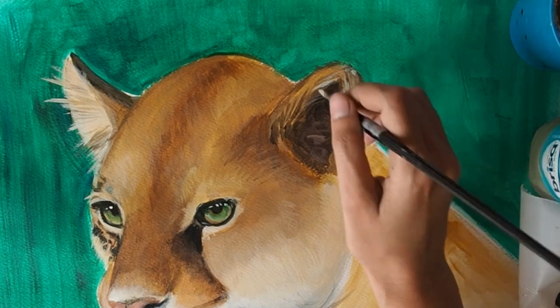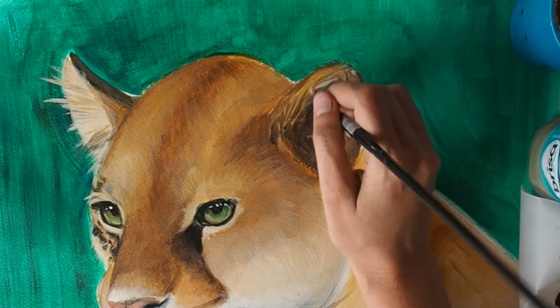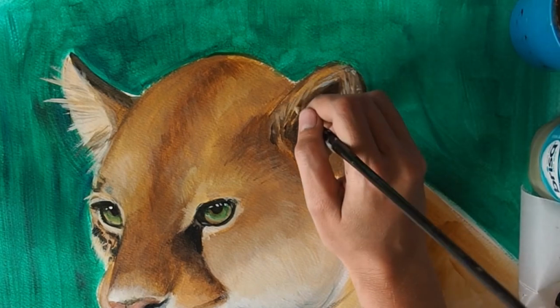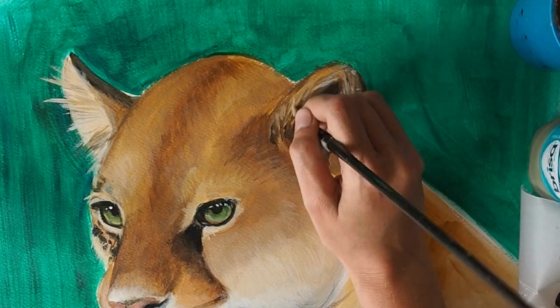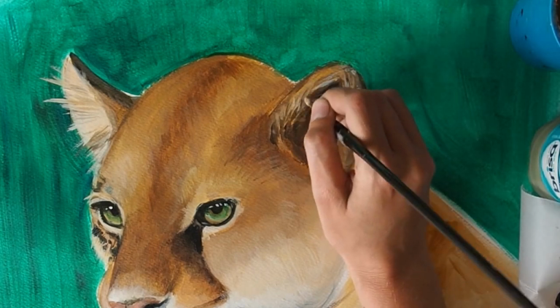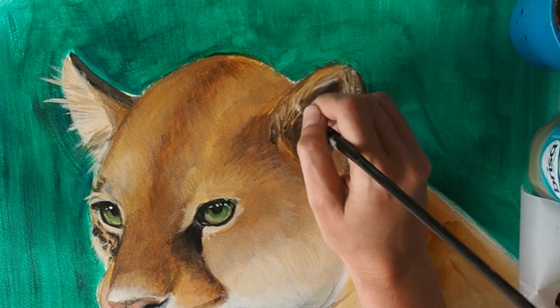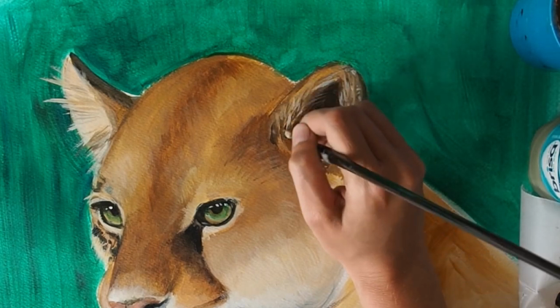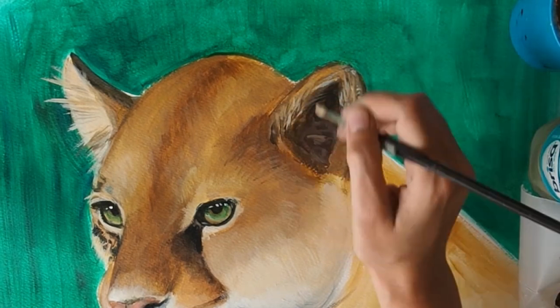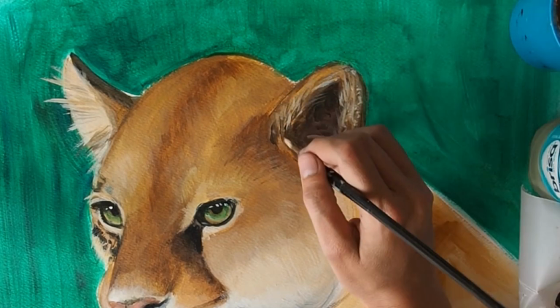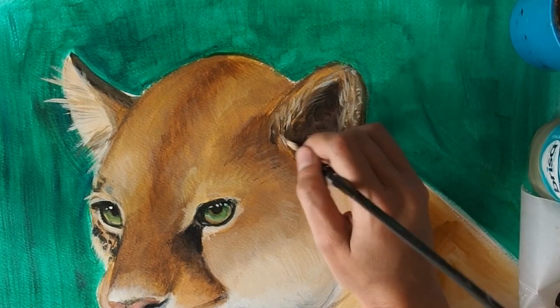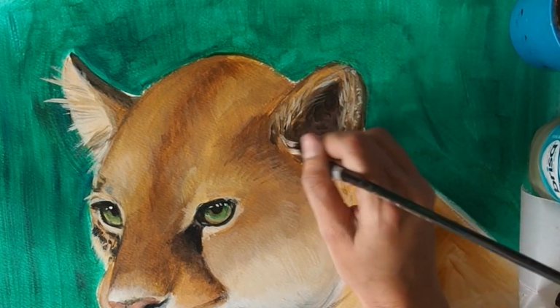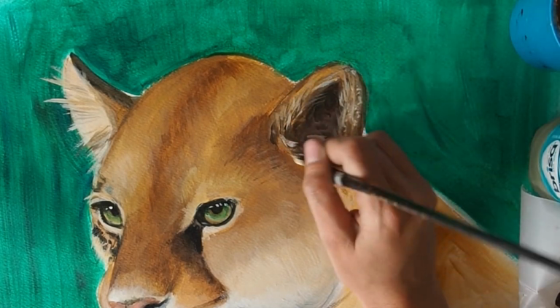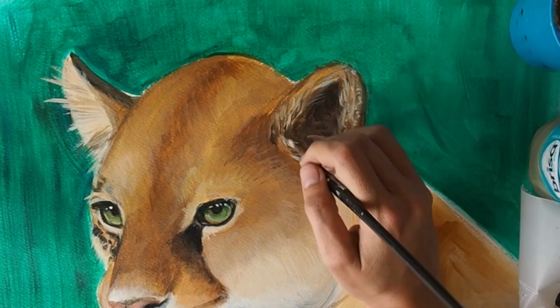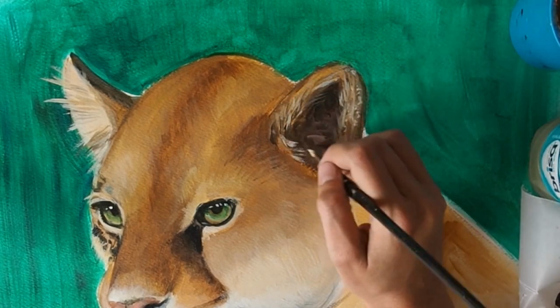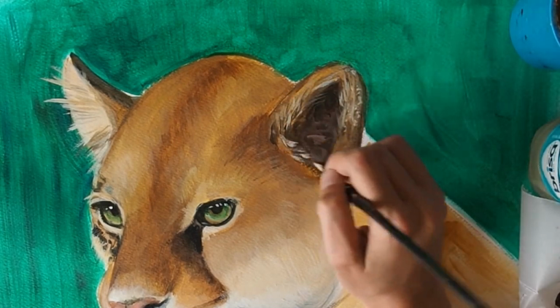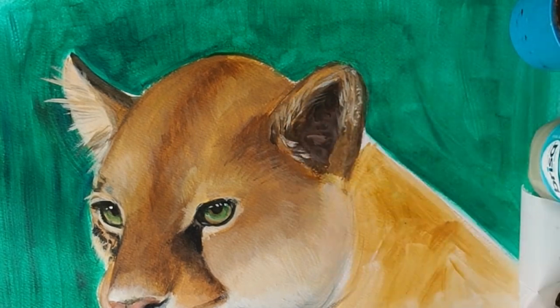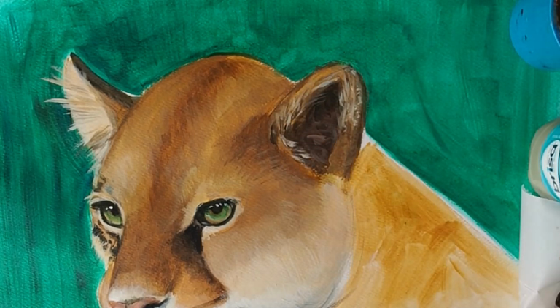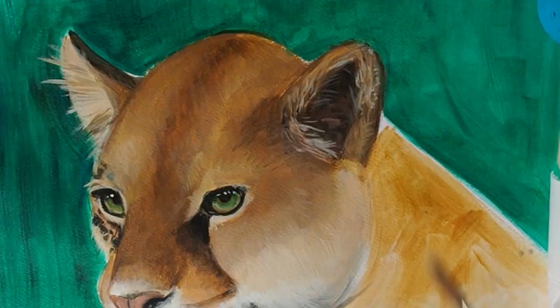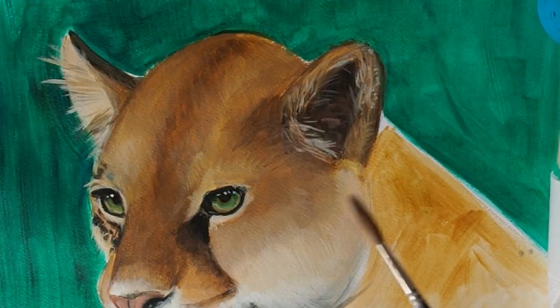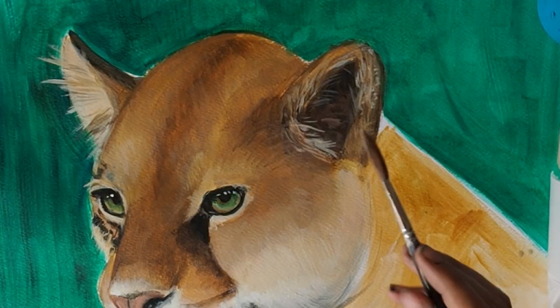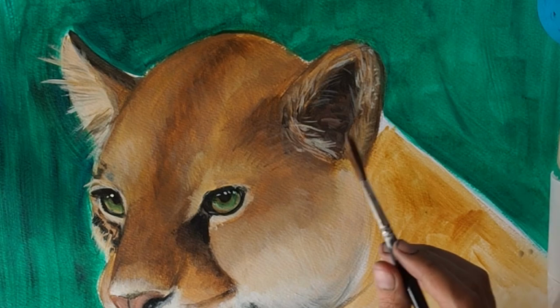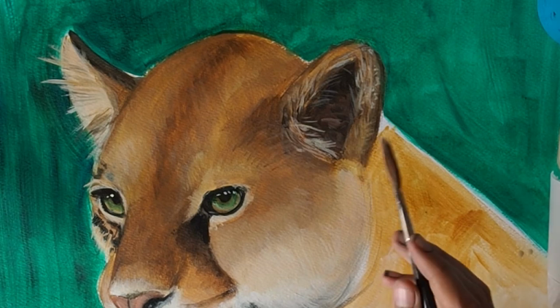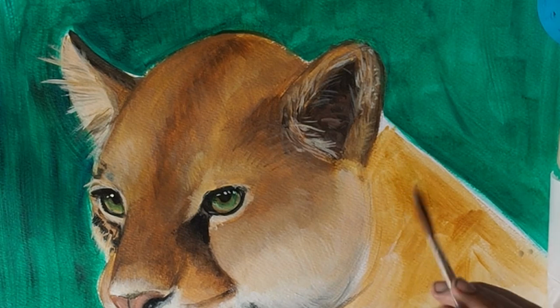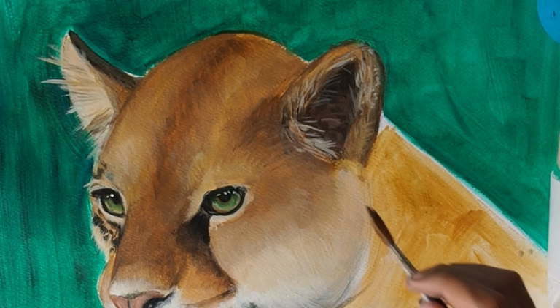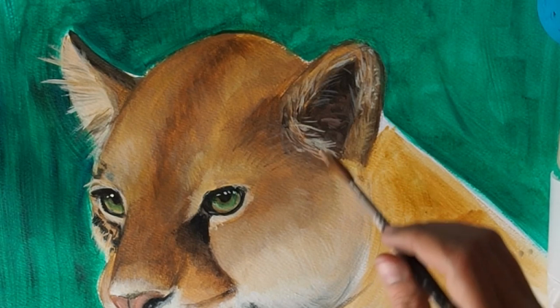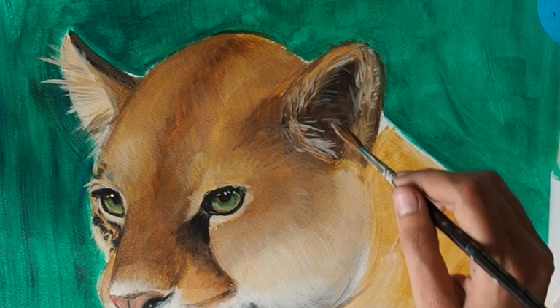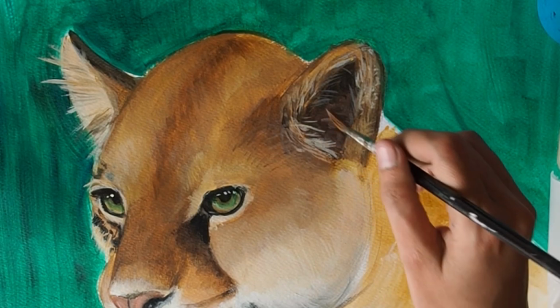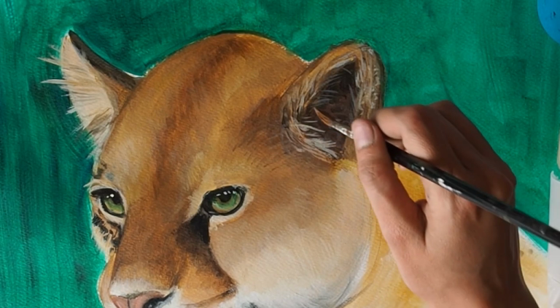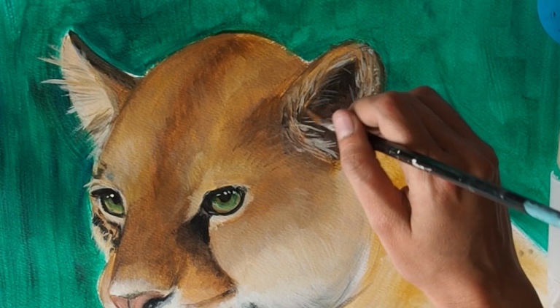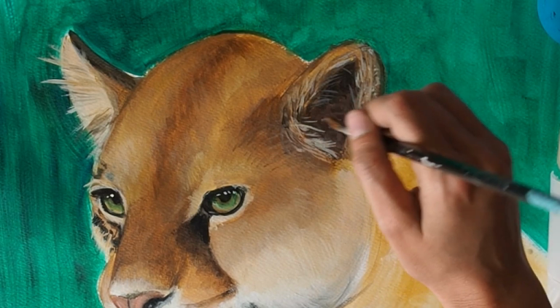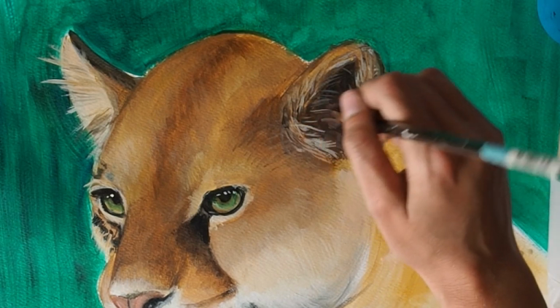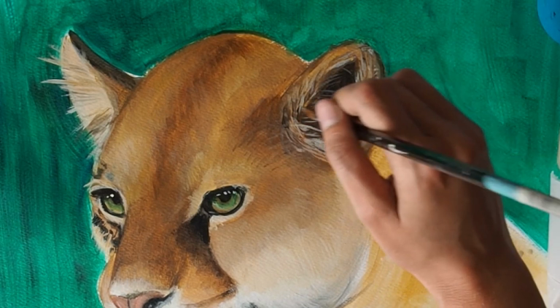The bulk of the fur is finished, so now I just want to add in some fine long hairs. This is a great brush for that — it's a long-haired sable brush.